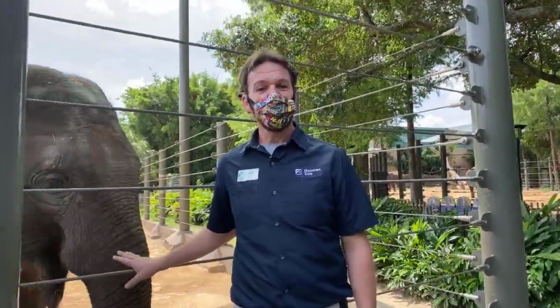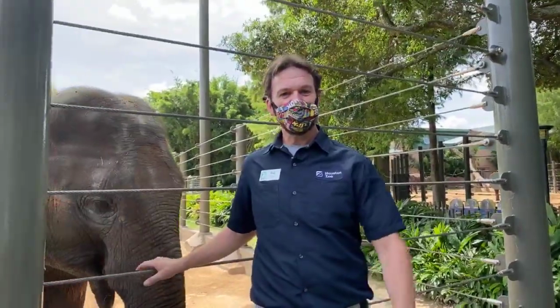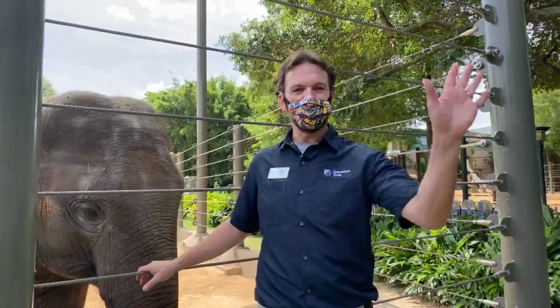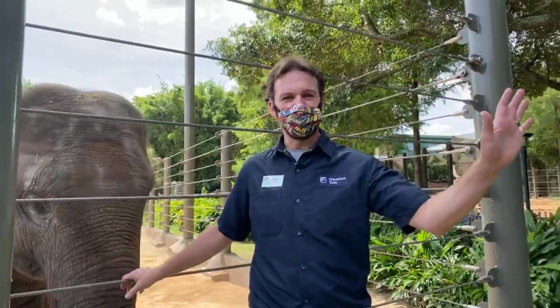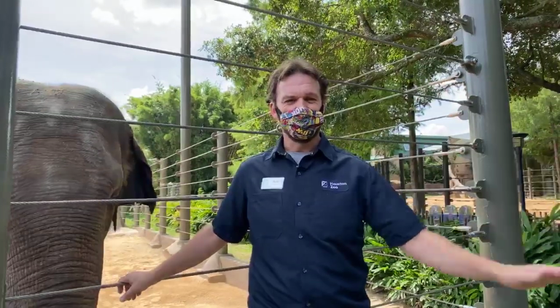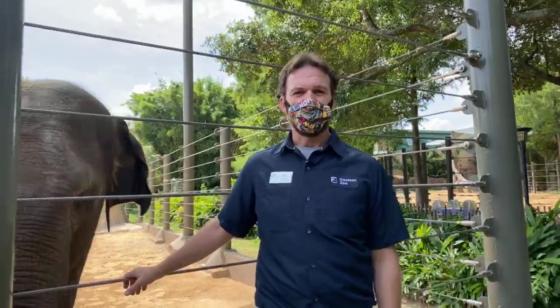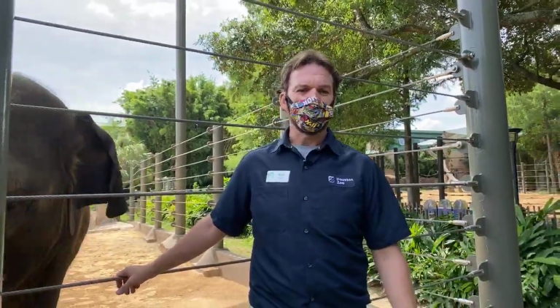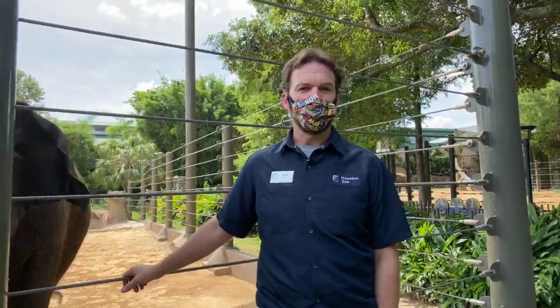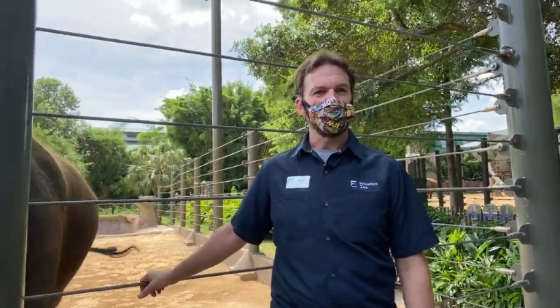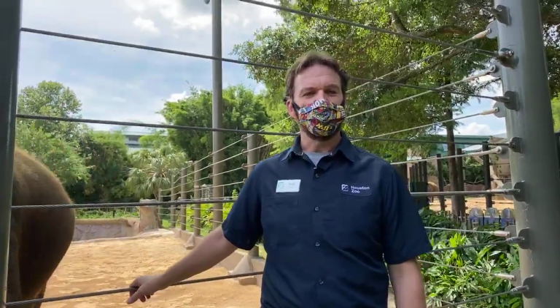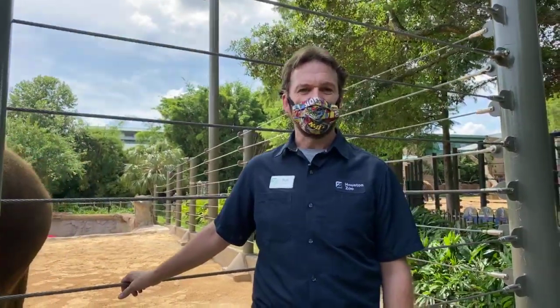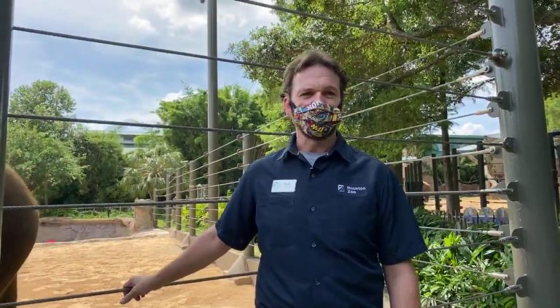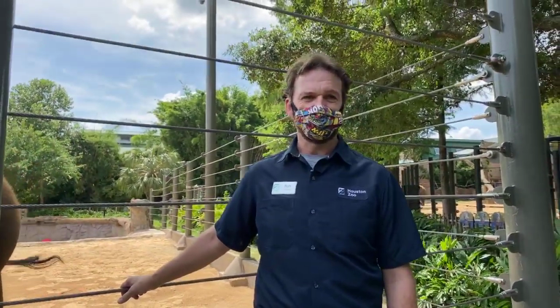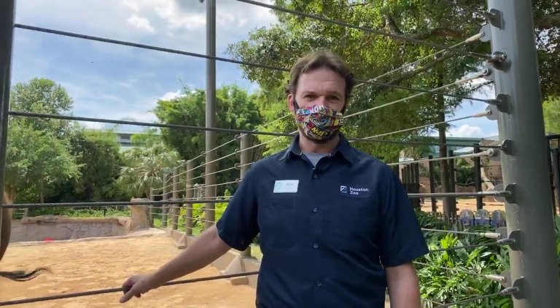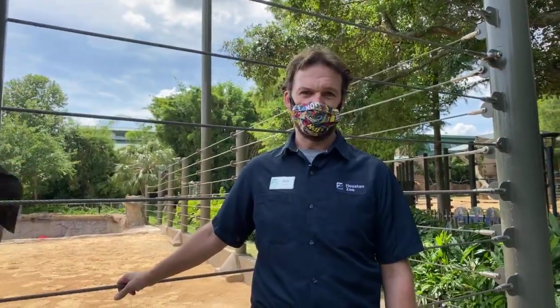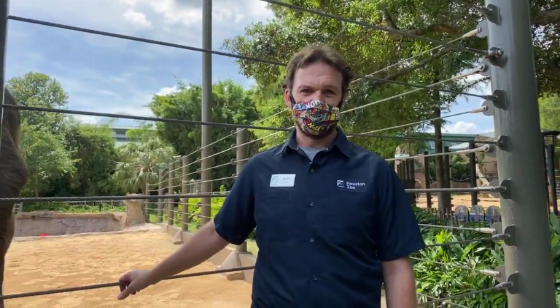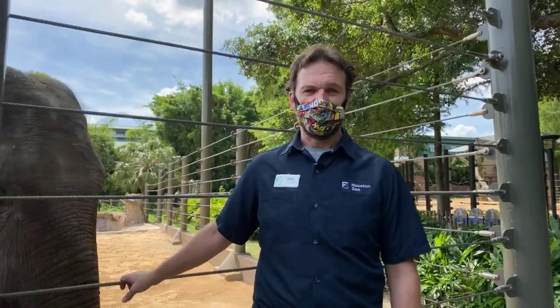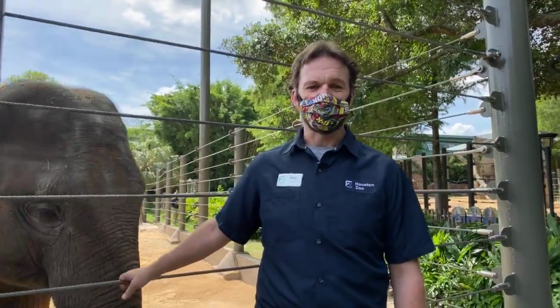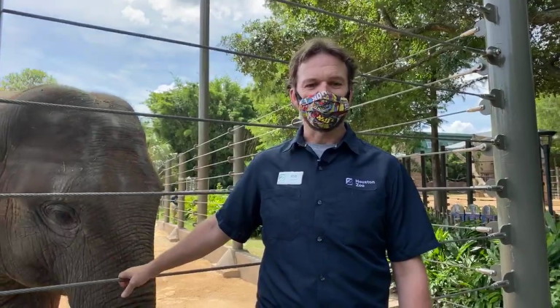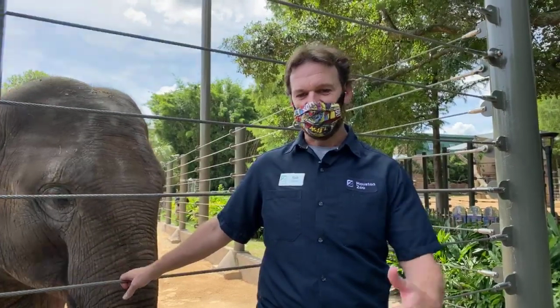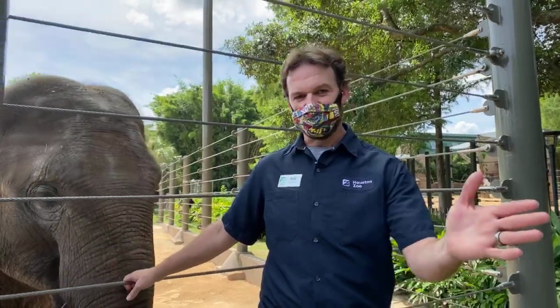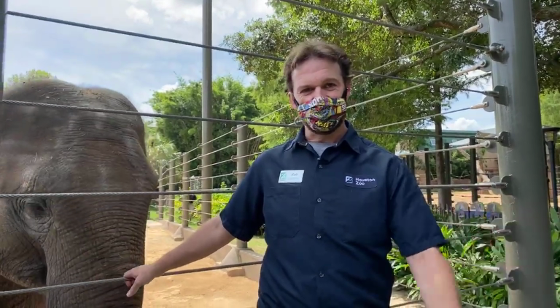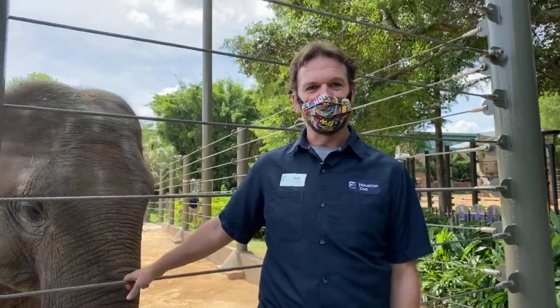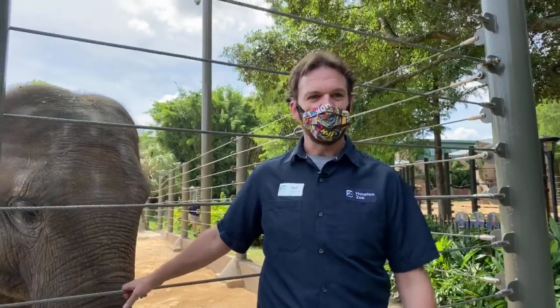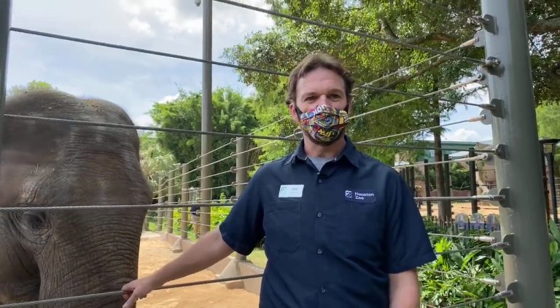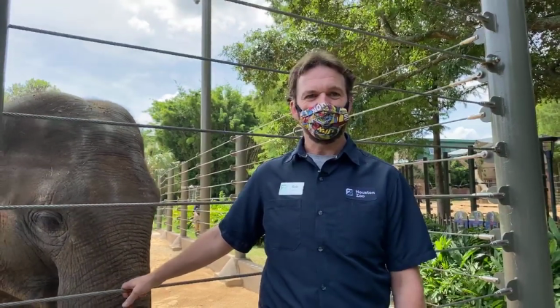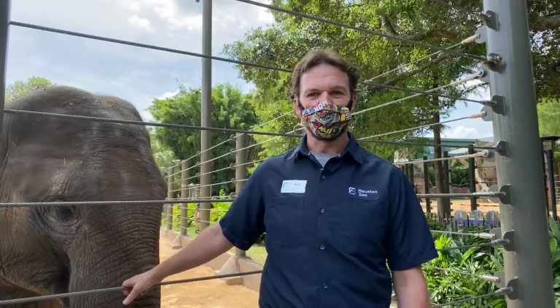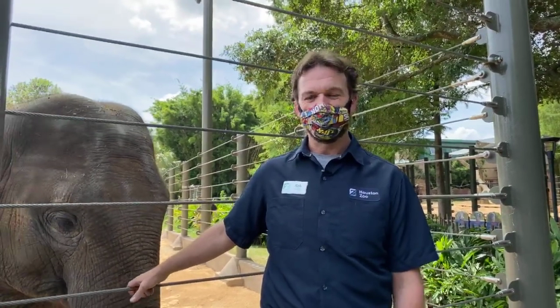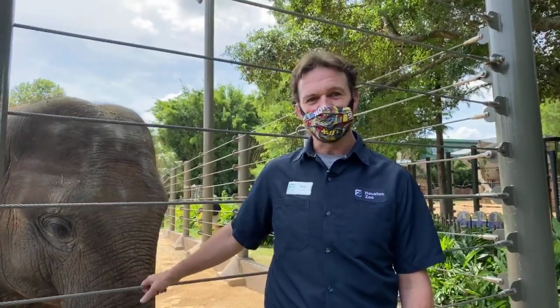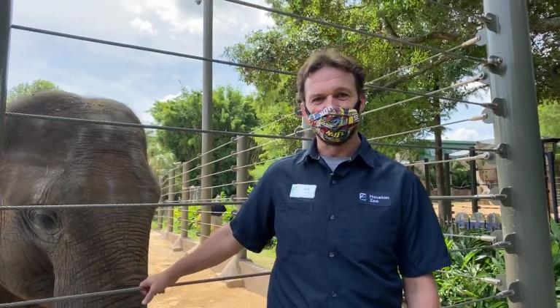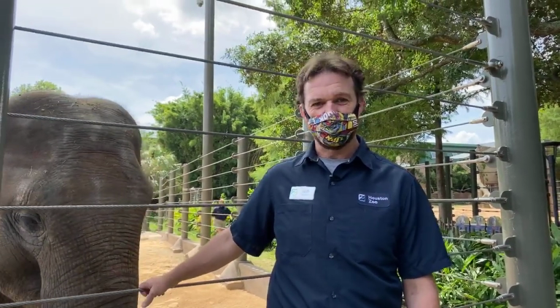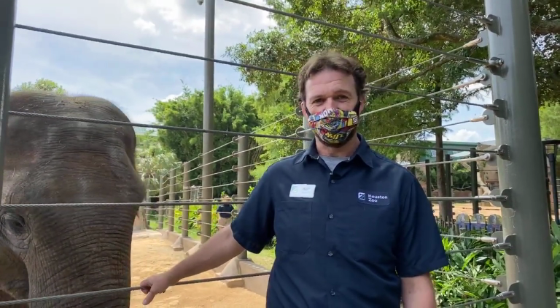Hey, good morning, everybody. My name is Rob Bernardi. I'm the elephant manager here at the Houston Zoo, and today I'm going to tell you a little bit about our herd and we're going to introduce our newest member to you.